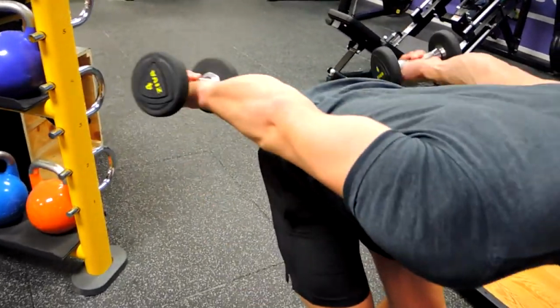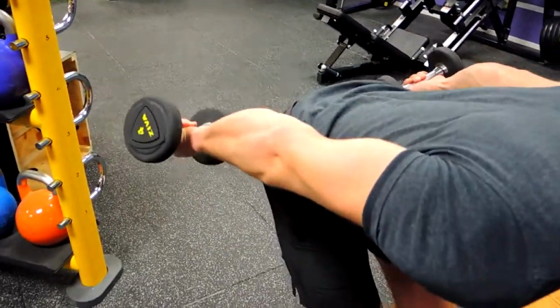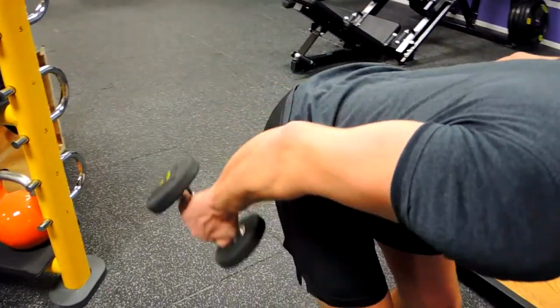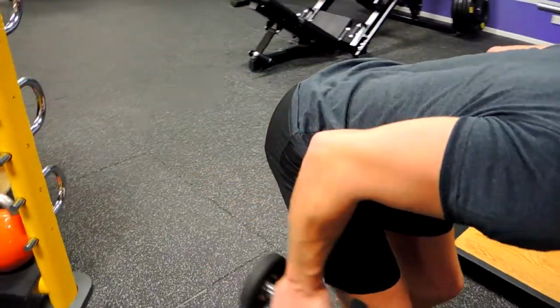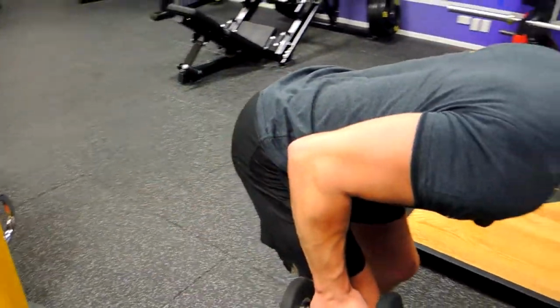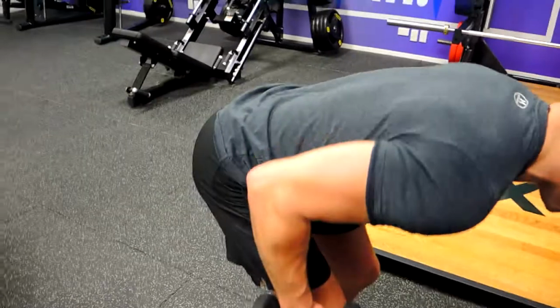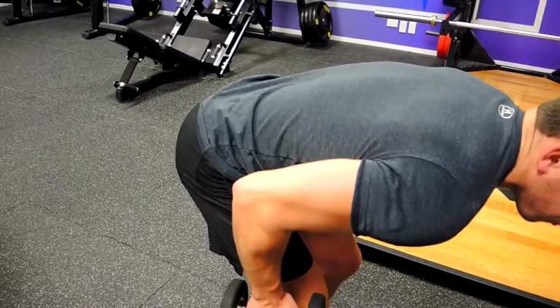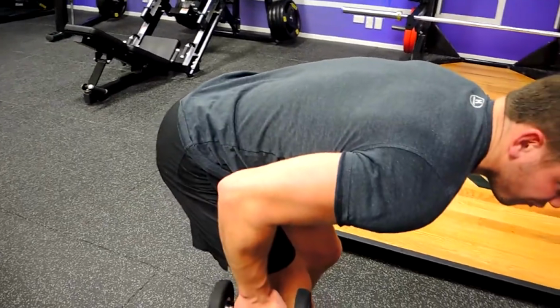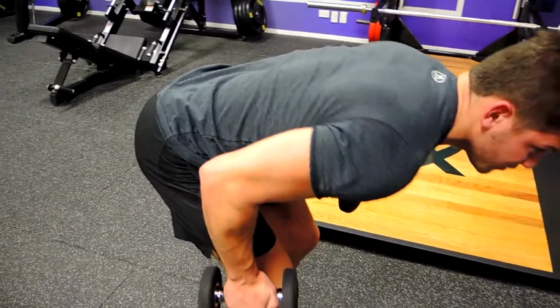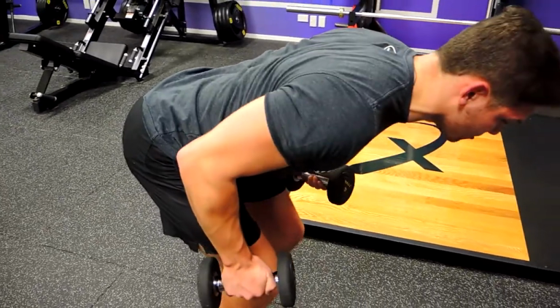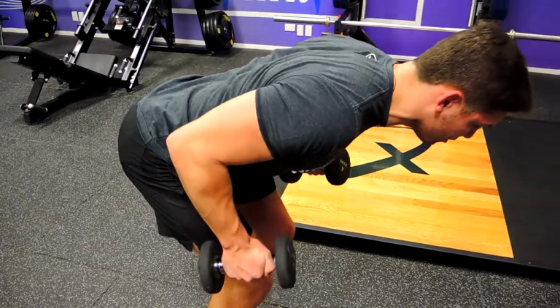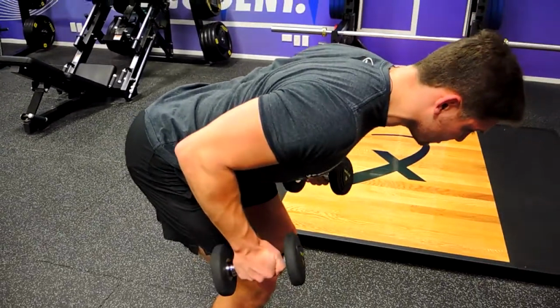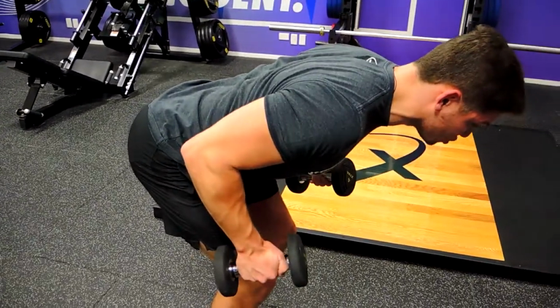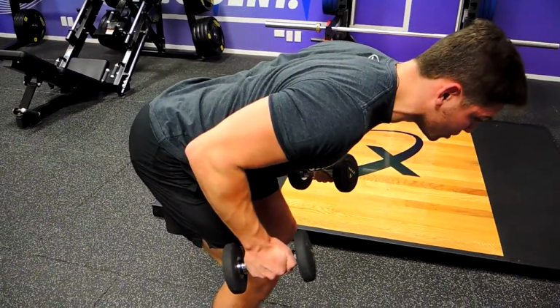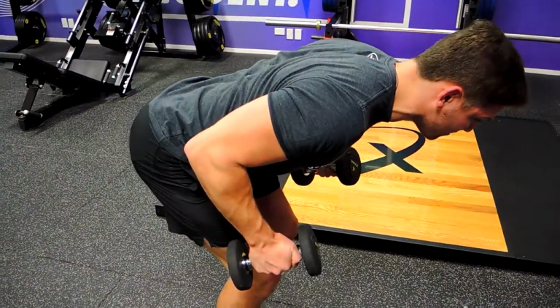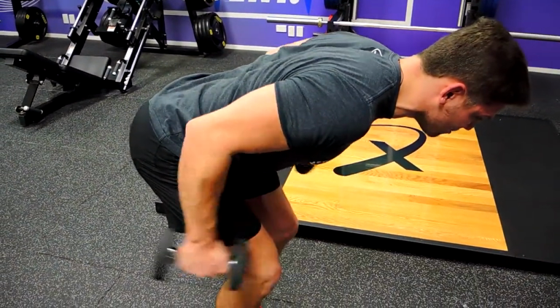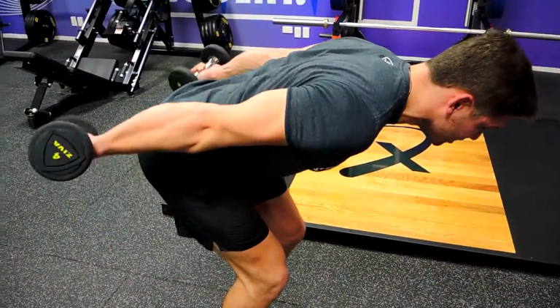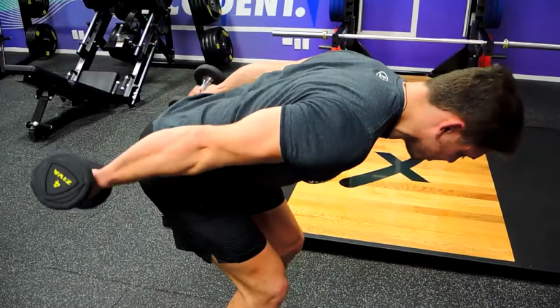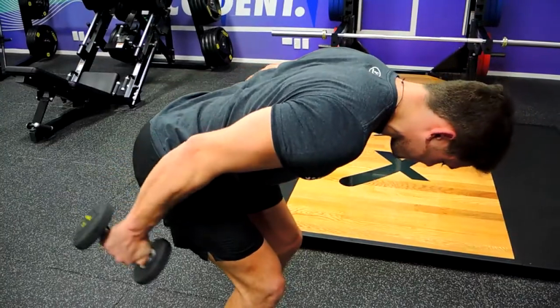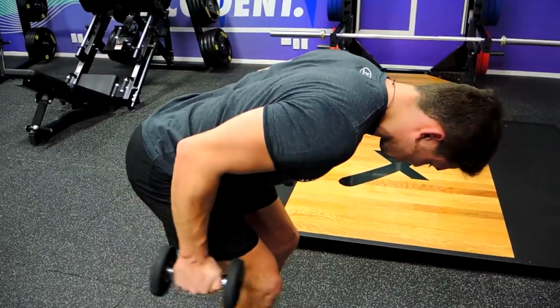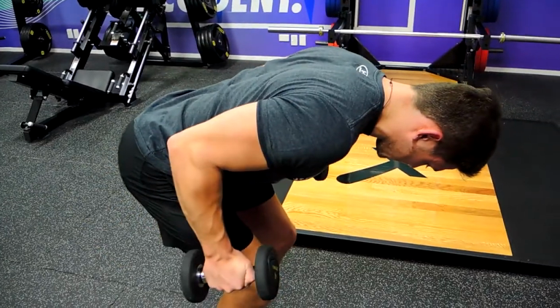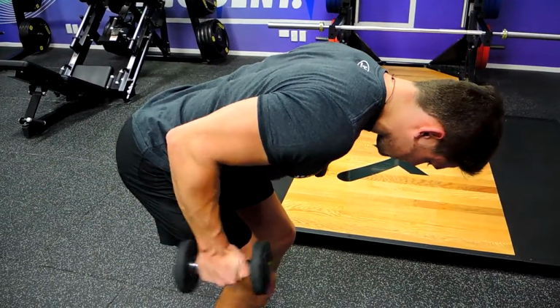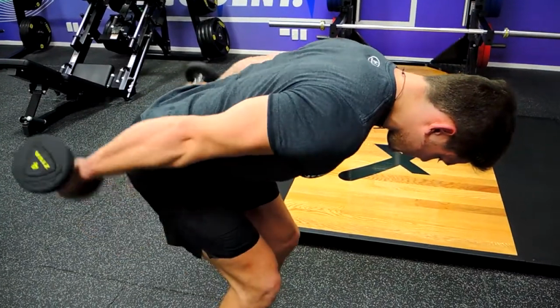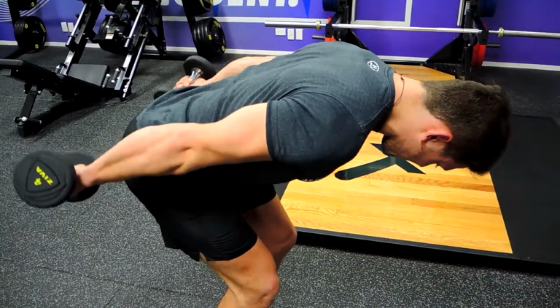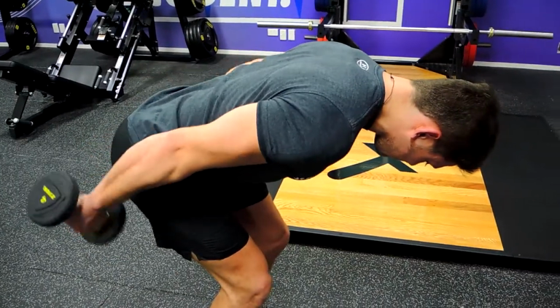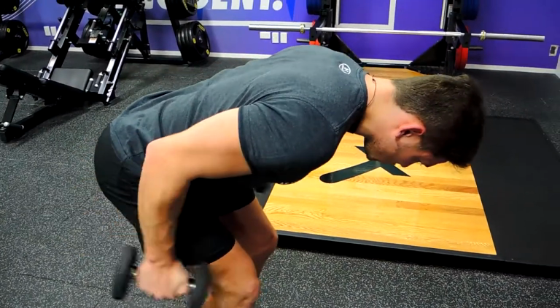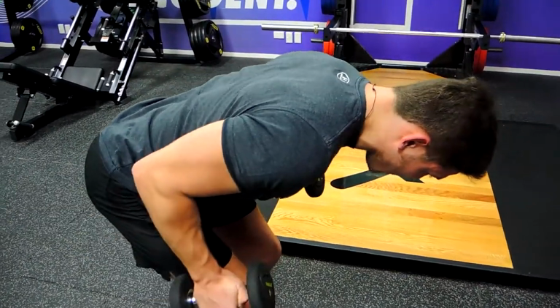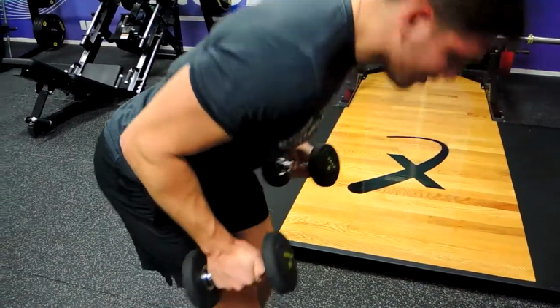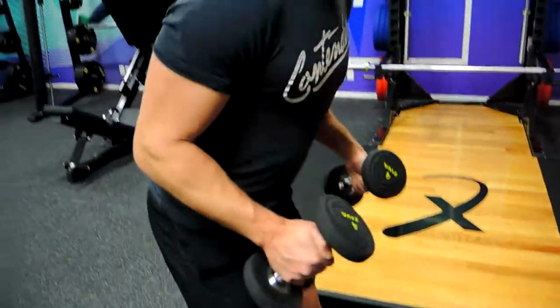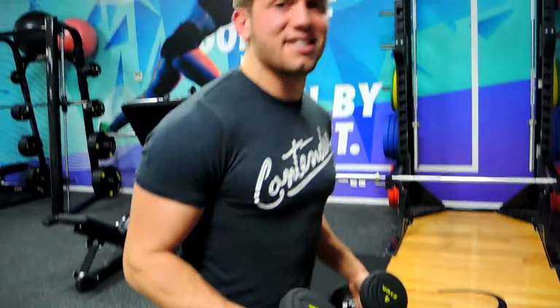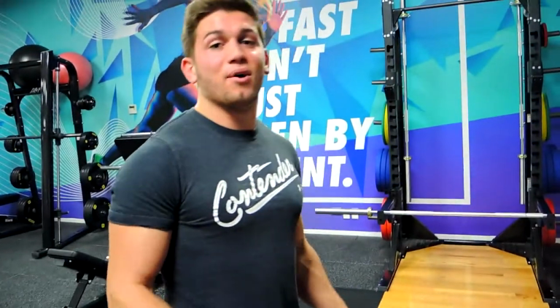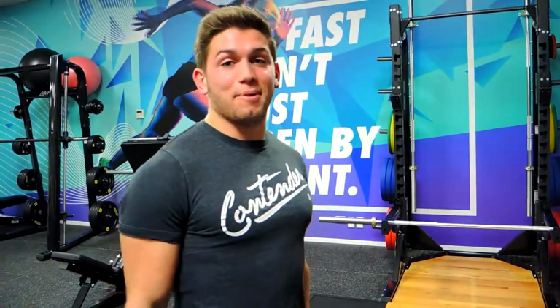Twisting at the top and coming down — keep those shoulders from rolling forward, that's super important. Keep those shoulders drawn back during the movement: sitting back, controlling down, standing back, controlling down. That, guys, is the dumbbell kickback.